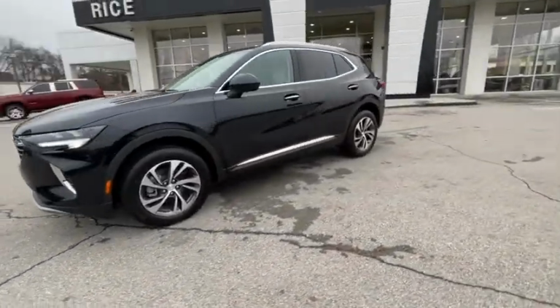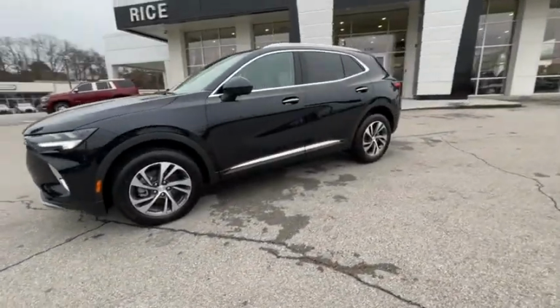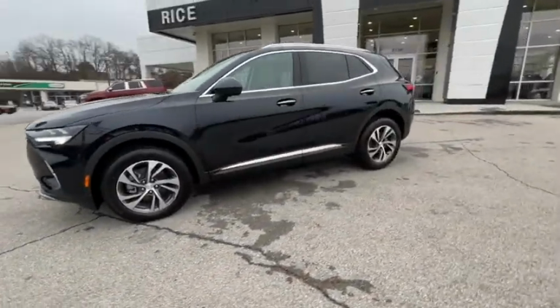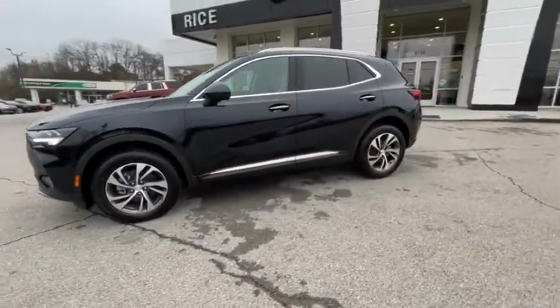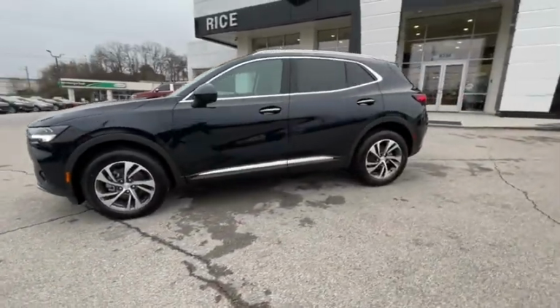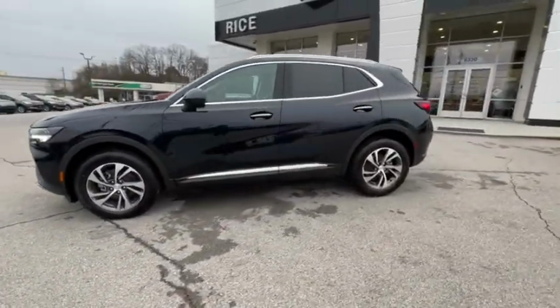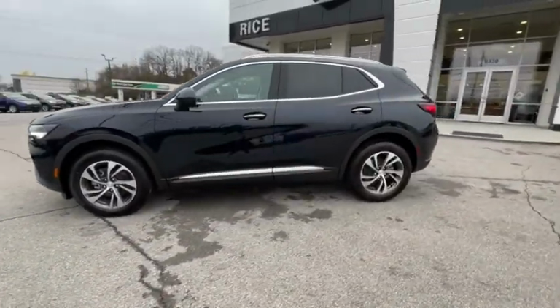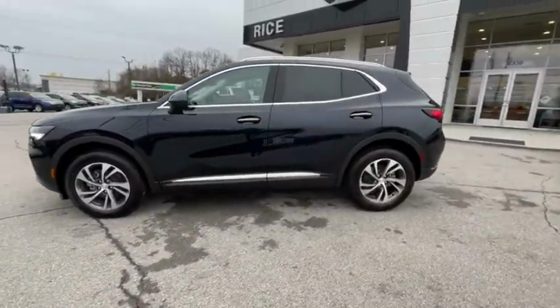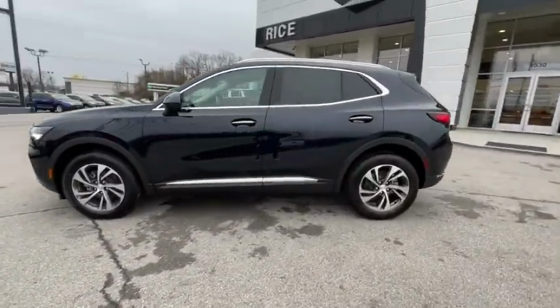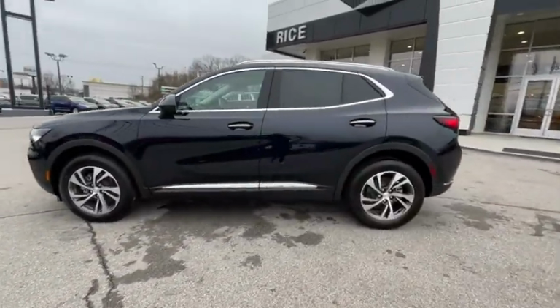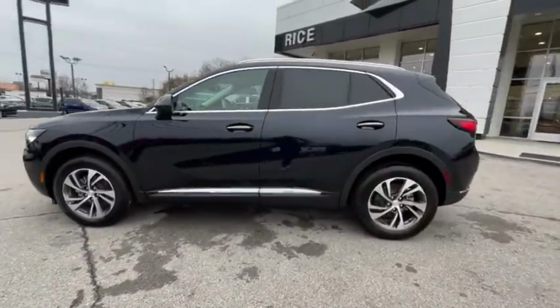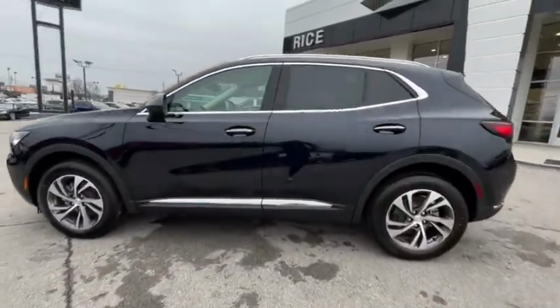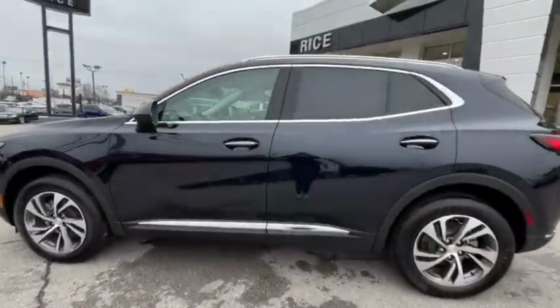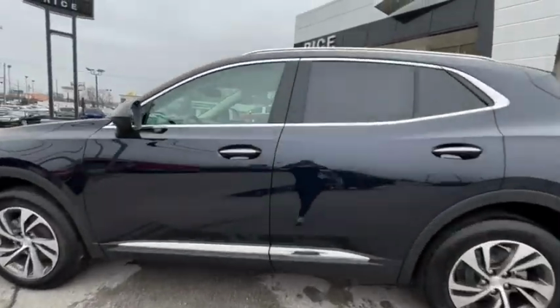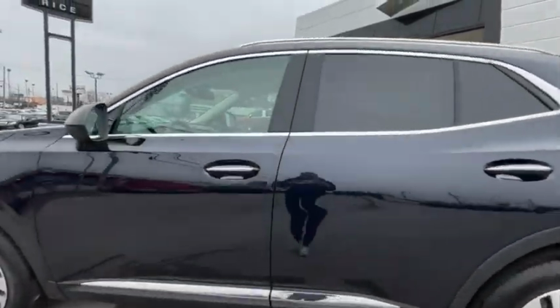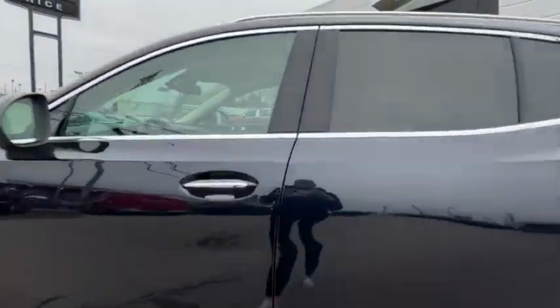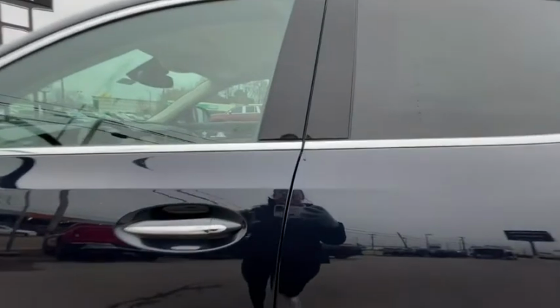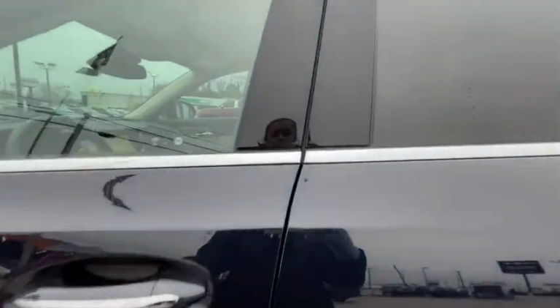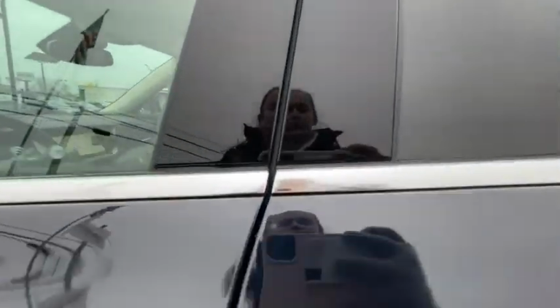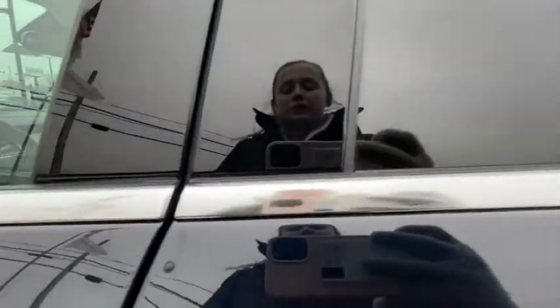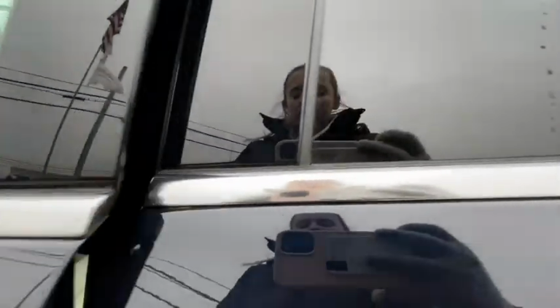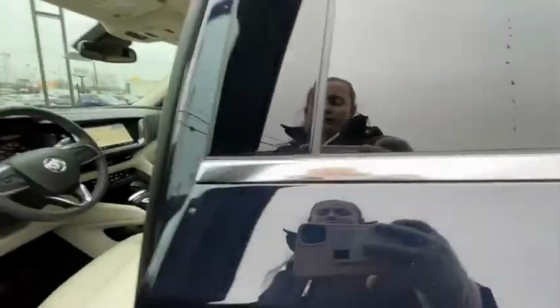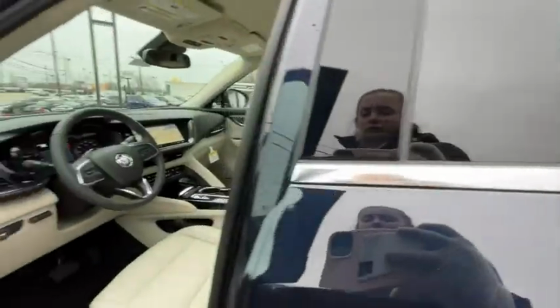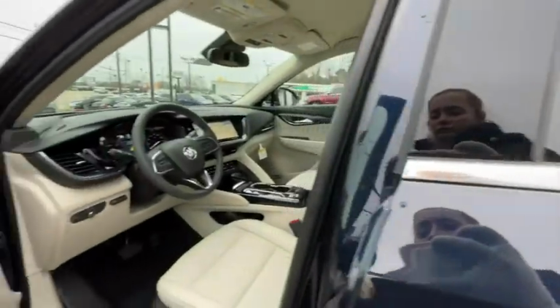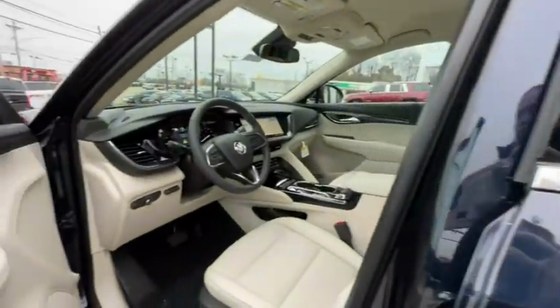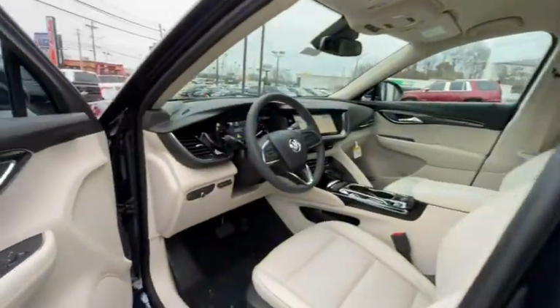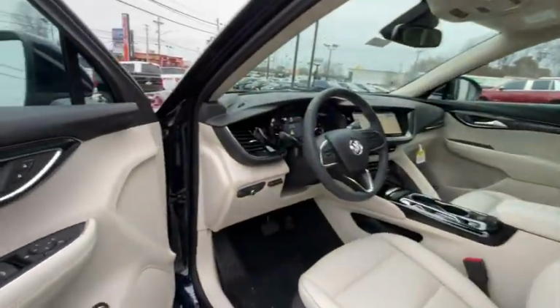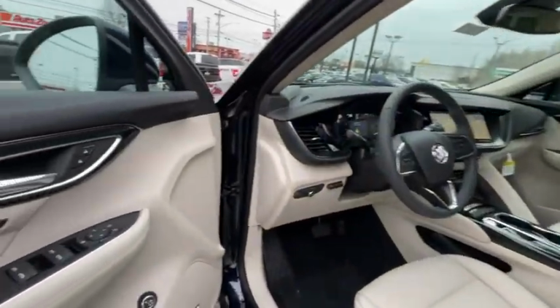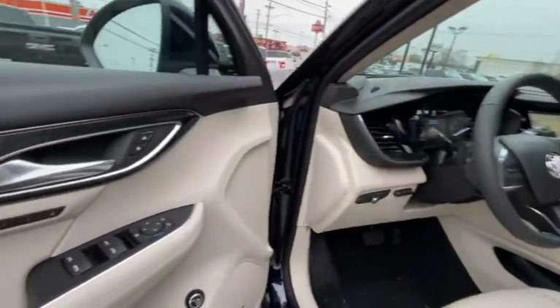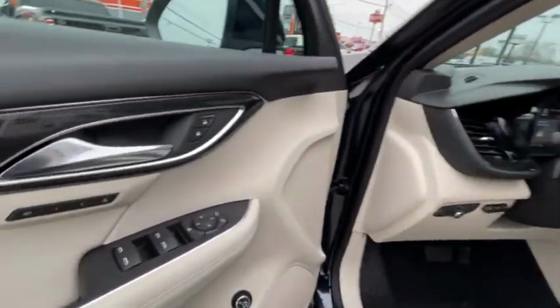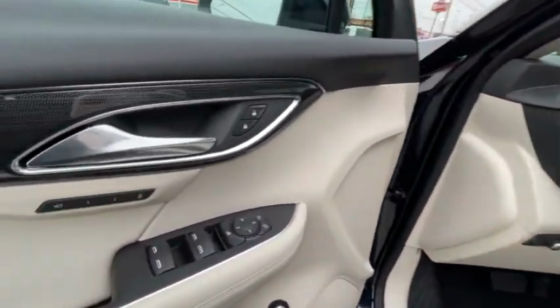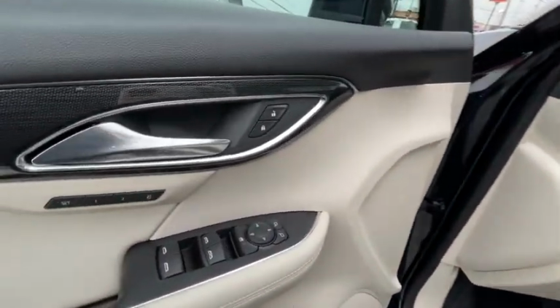The Envision's handsome exterior and well-styled cabin are appealing, while its value-packed features list serves as a cherry on top.